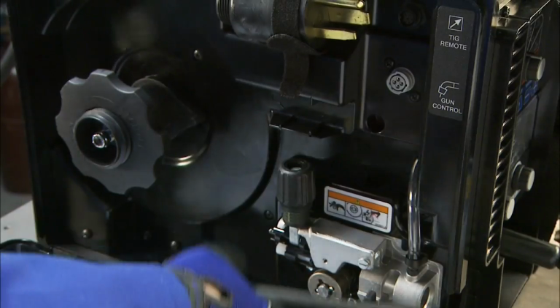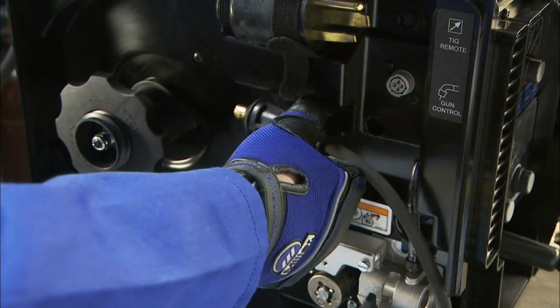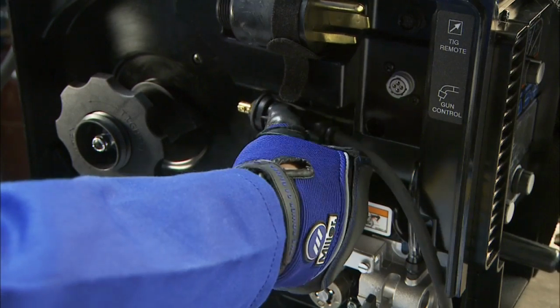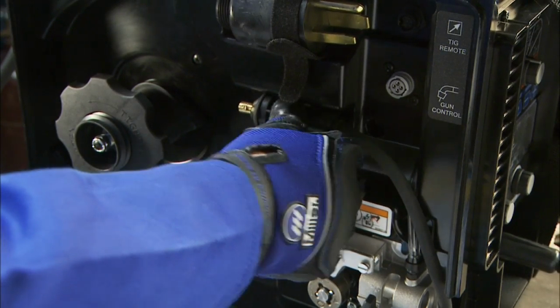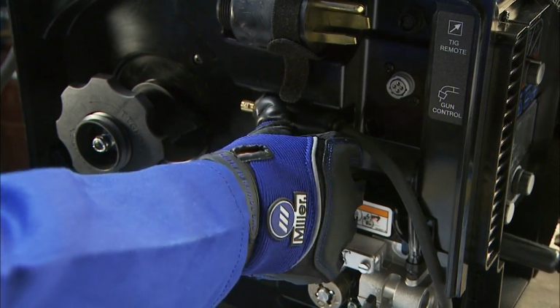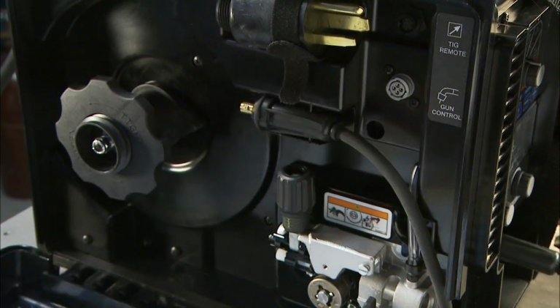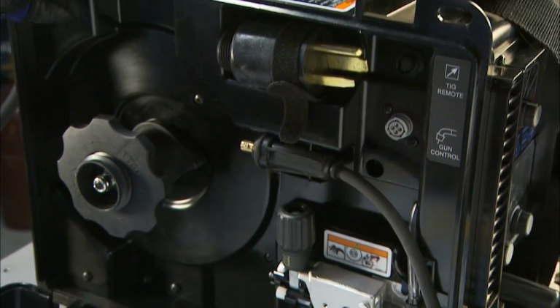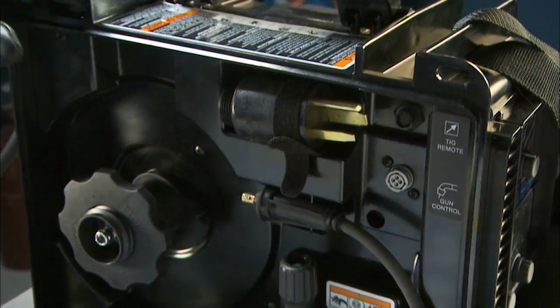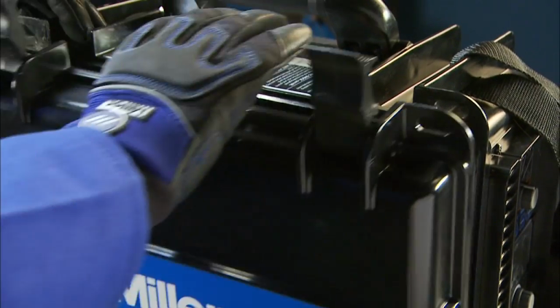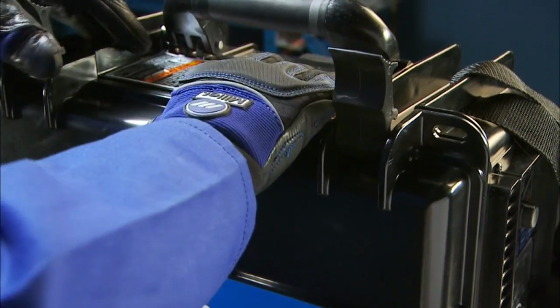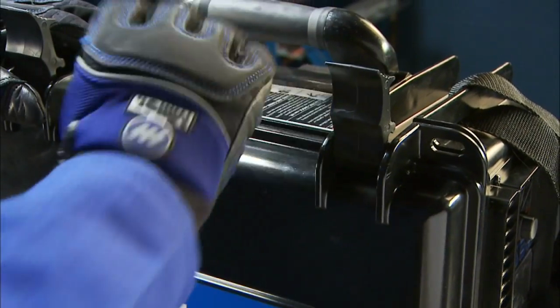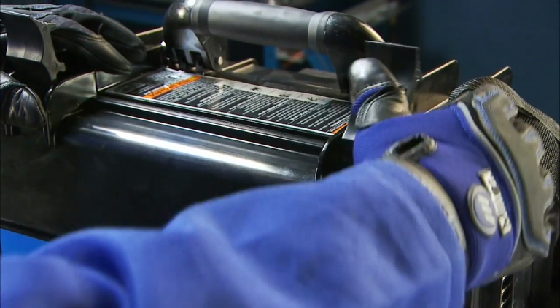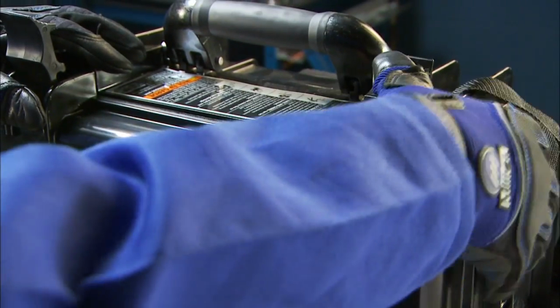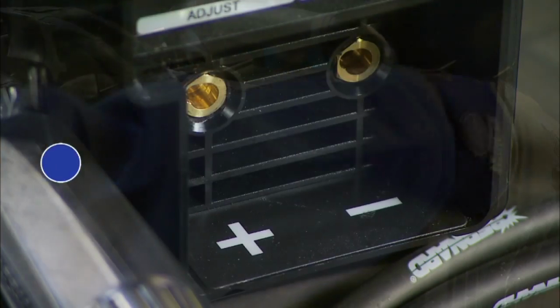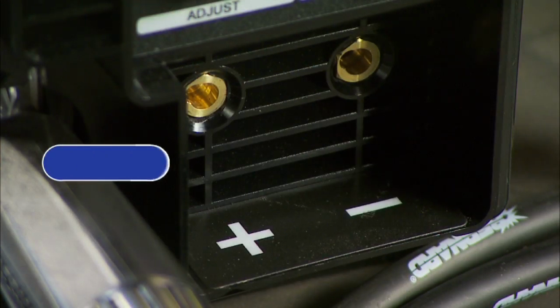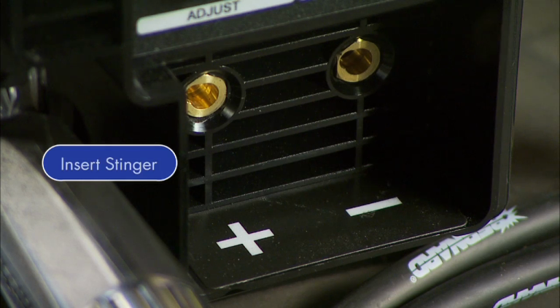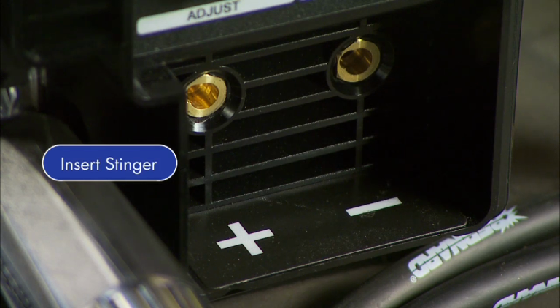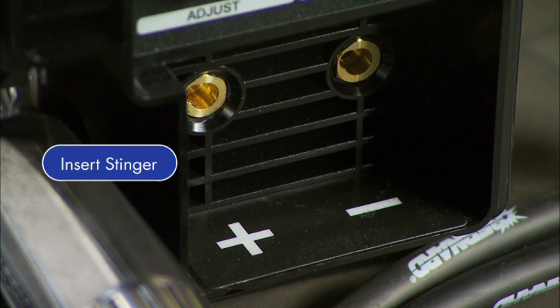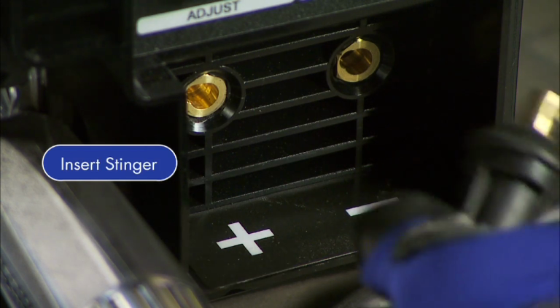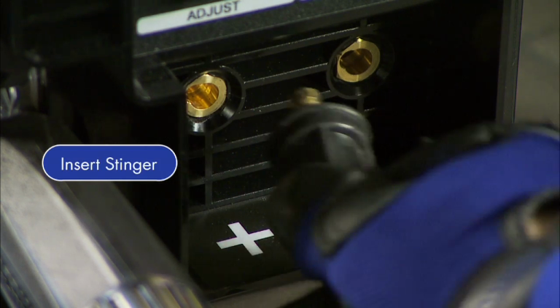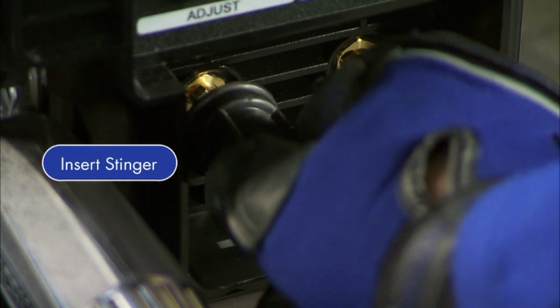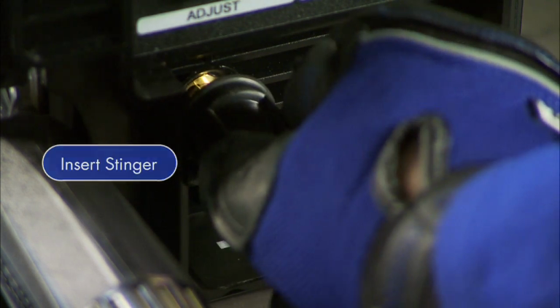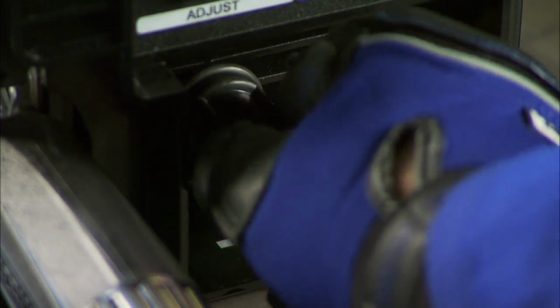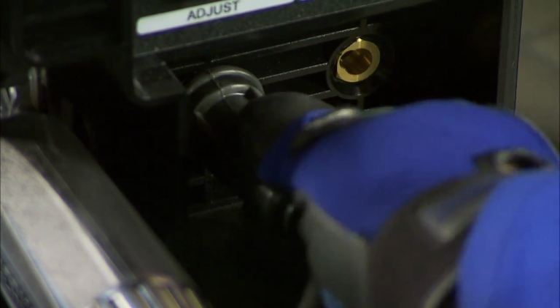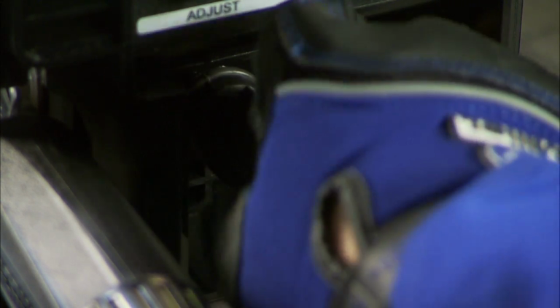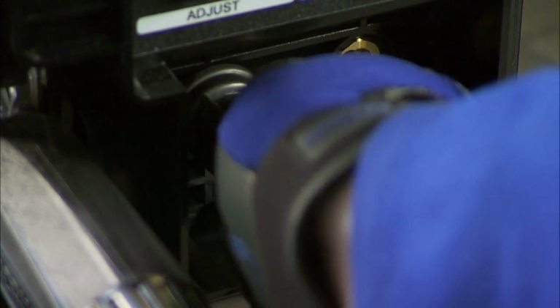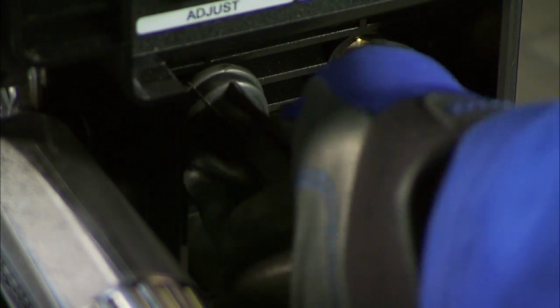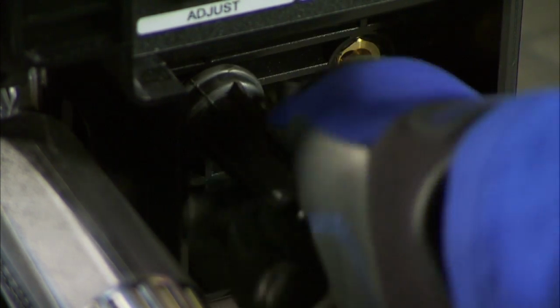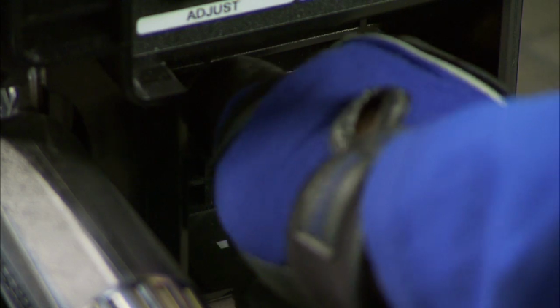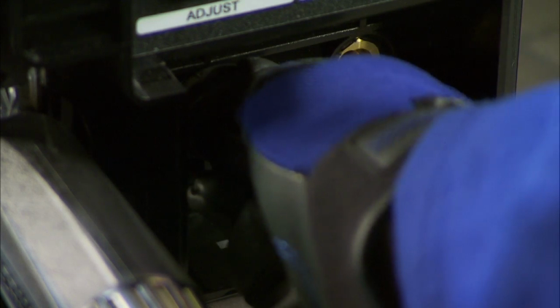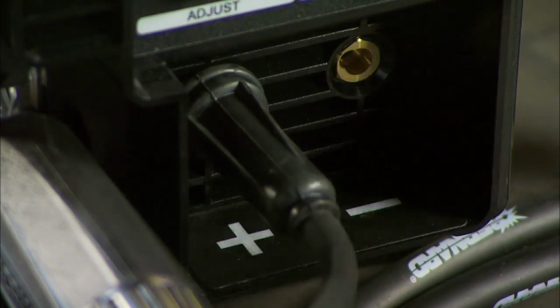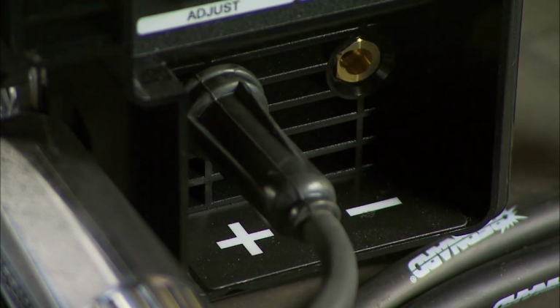First, store your drive lead in the case and close the door. Next, make sure your machine is powered off, then insert the stick stinger into the positive receptacle. Make sure it is completely seated in.